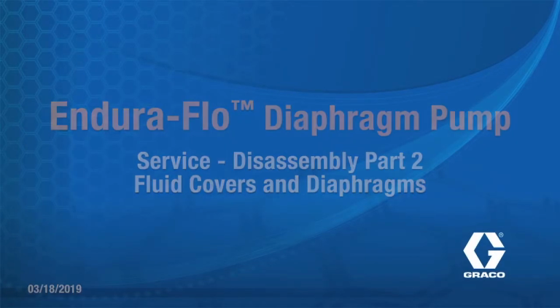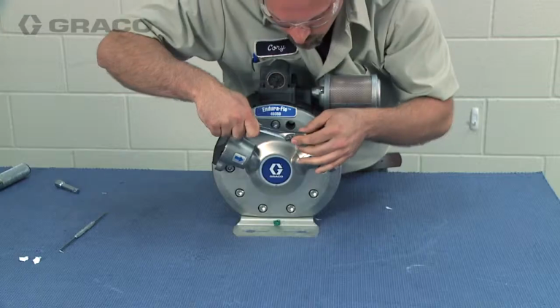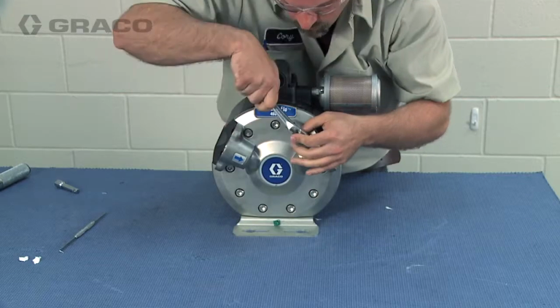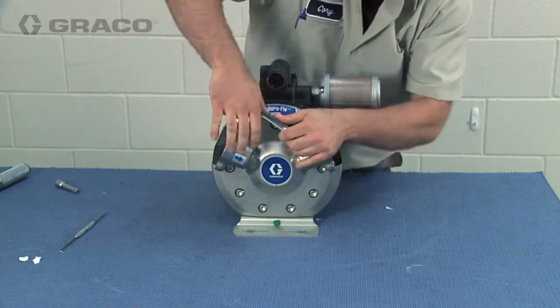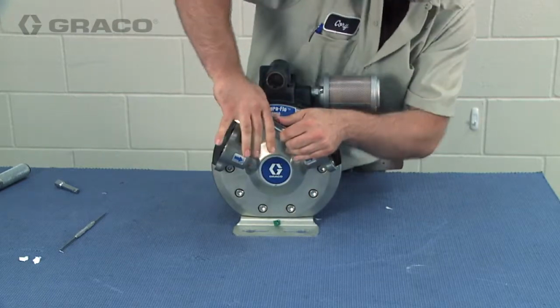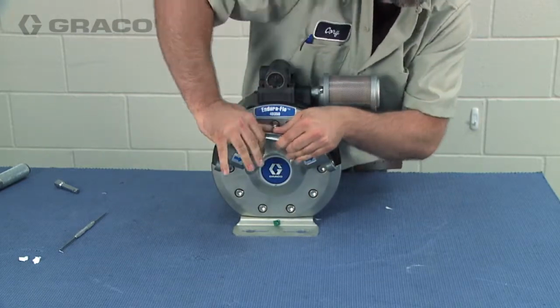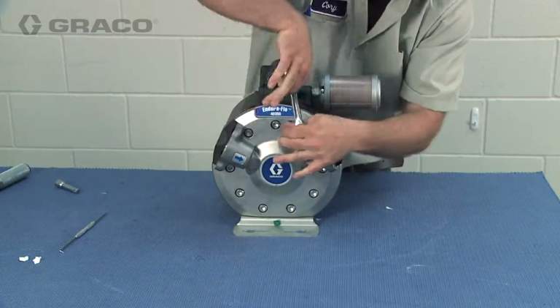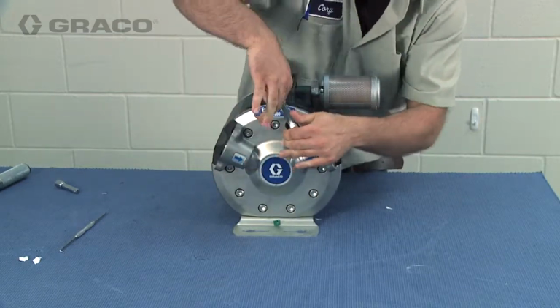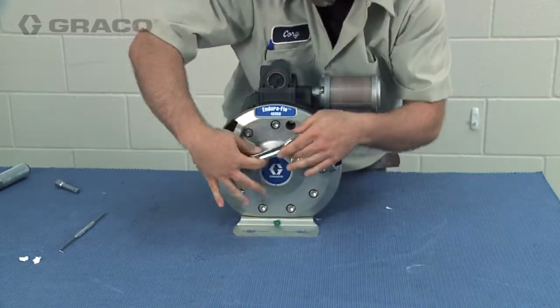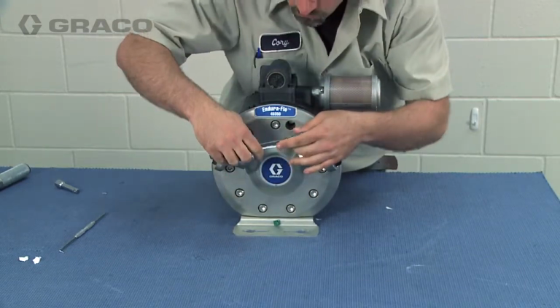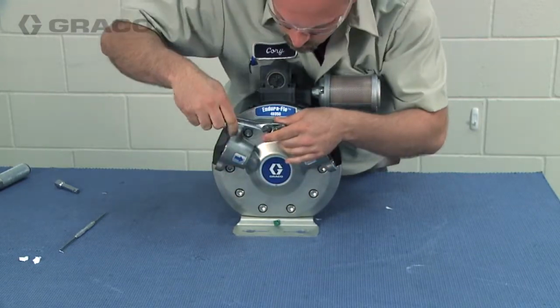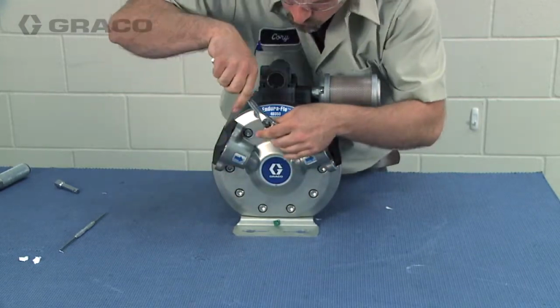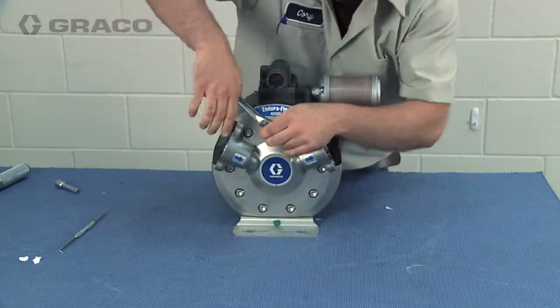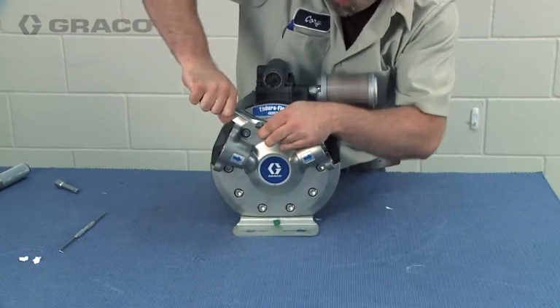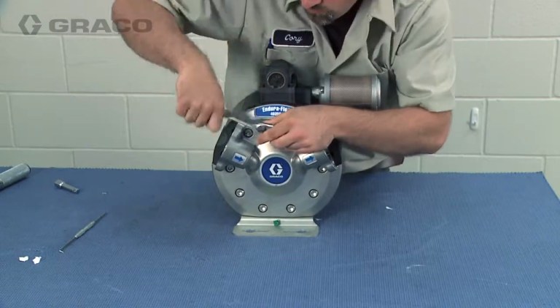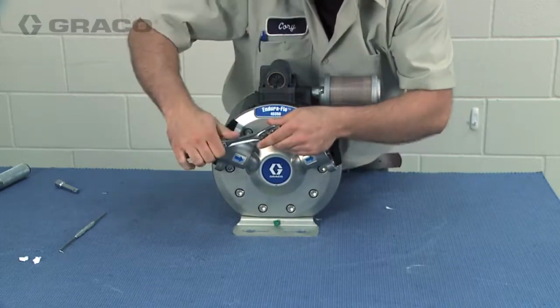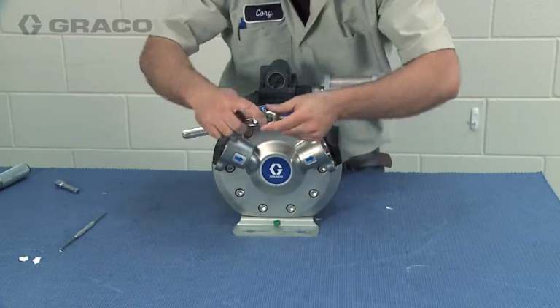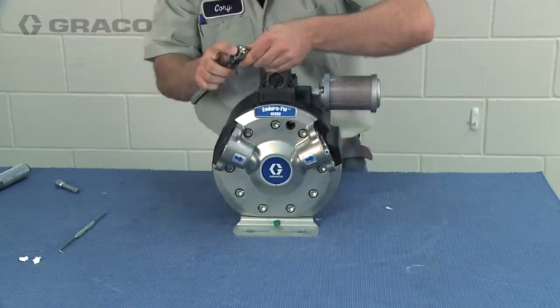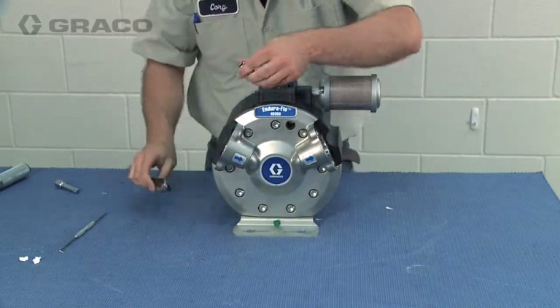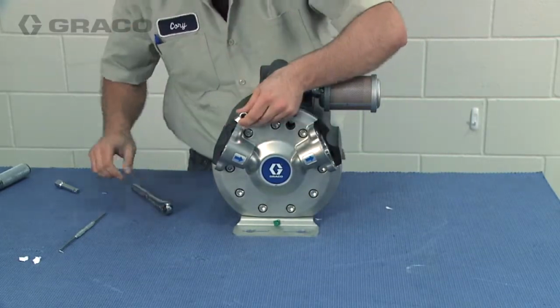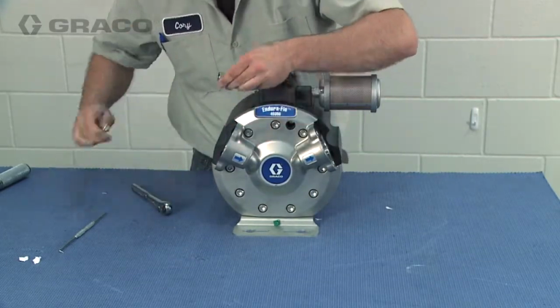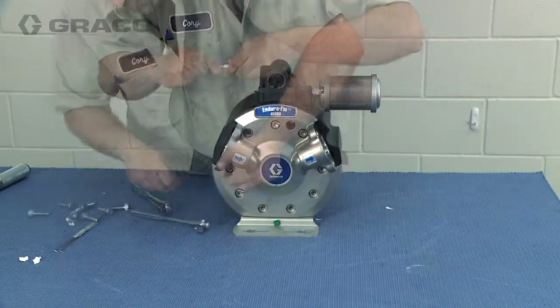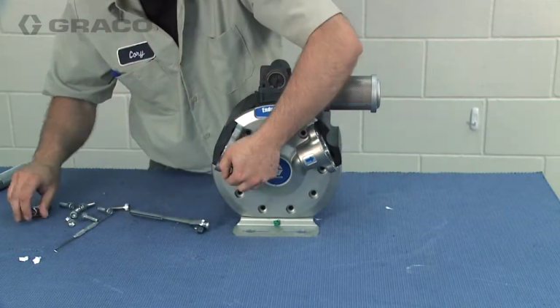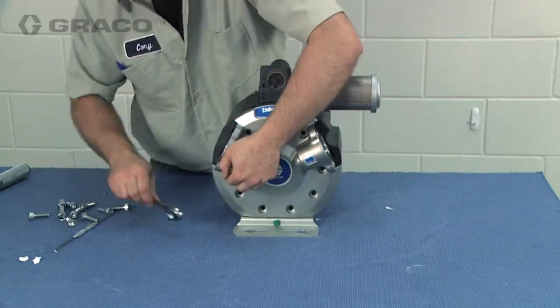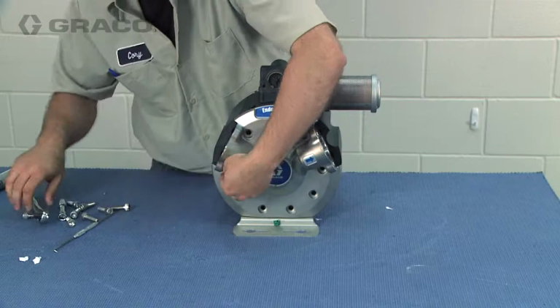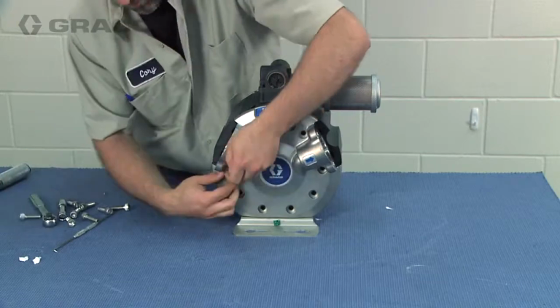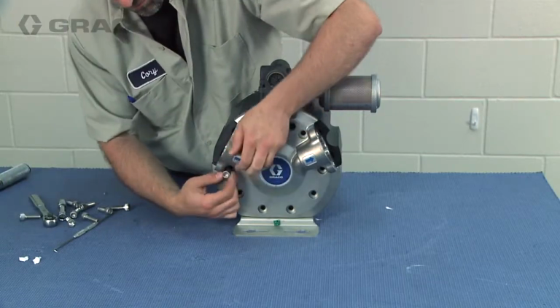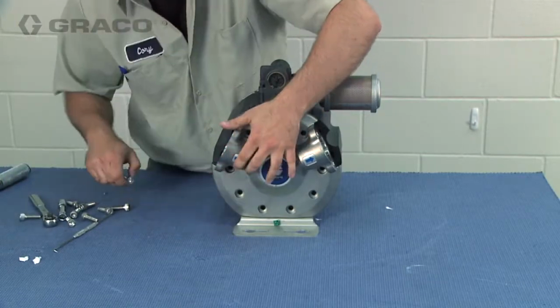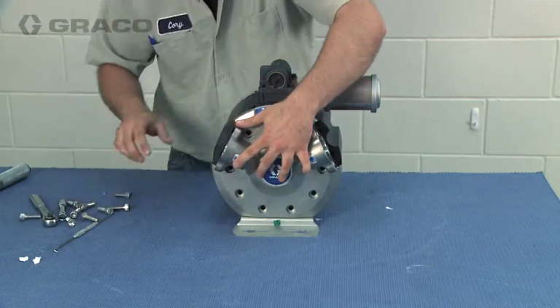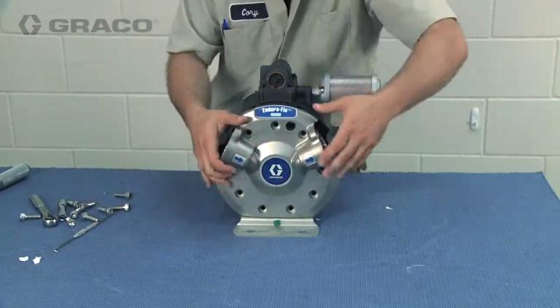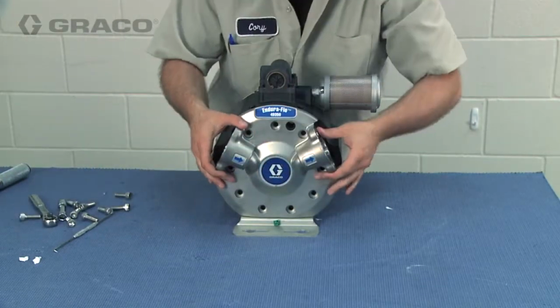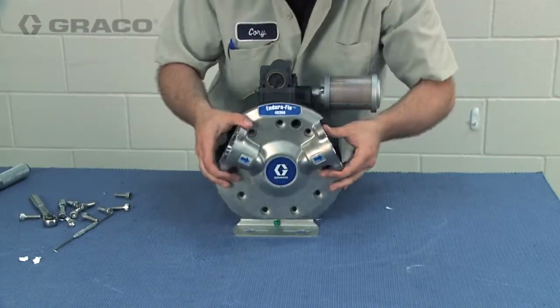Fluid cover bolts use a 6mm hex for the 150cc pump and an 8mm for the 350cc pump. Remove the bolts from one of the fluid covers and then remove the fluid cover.